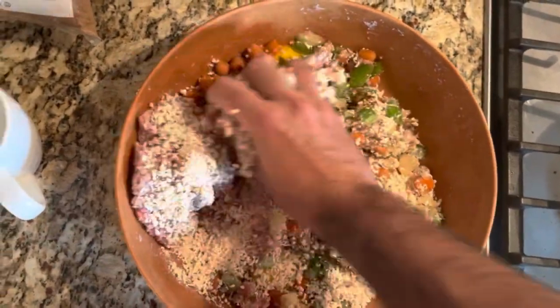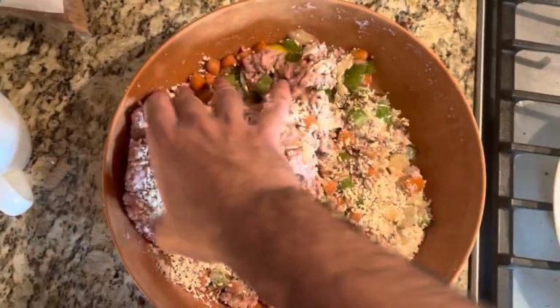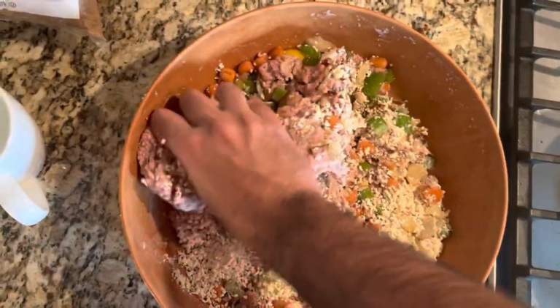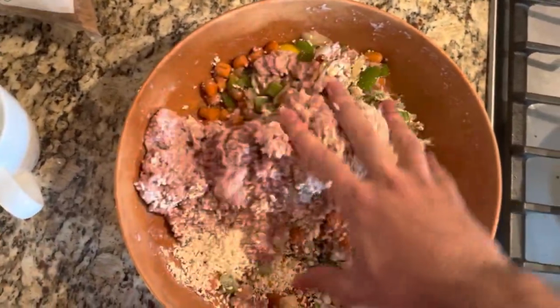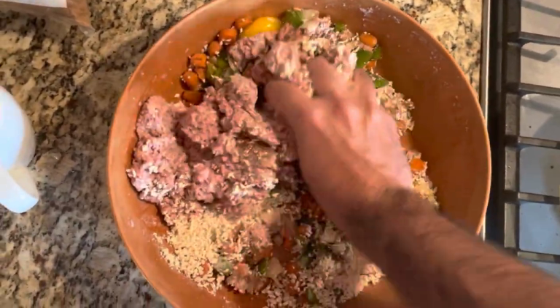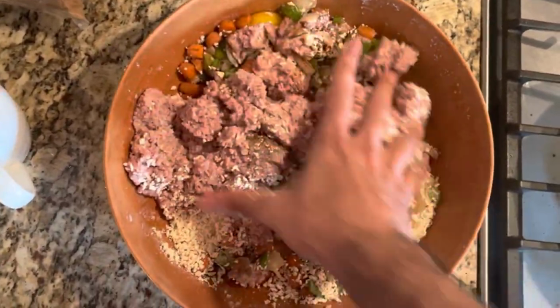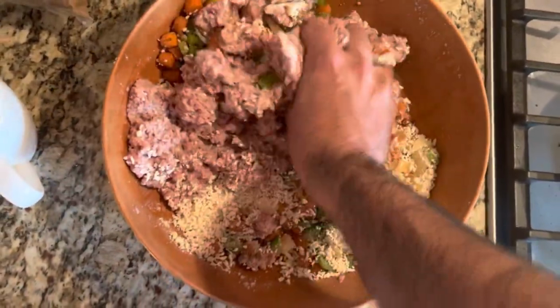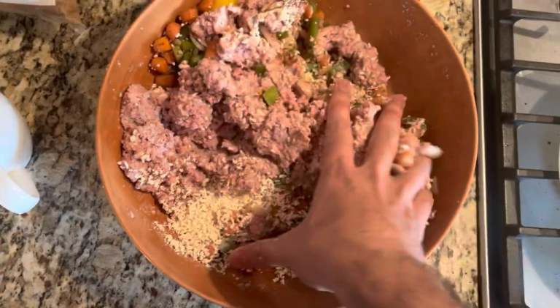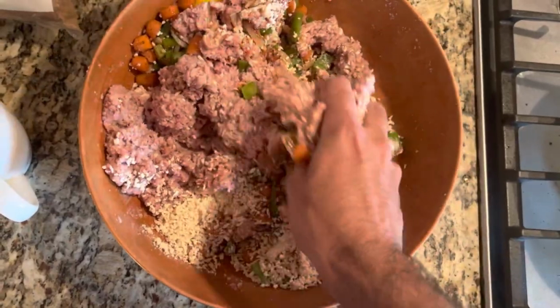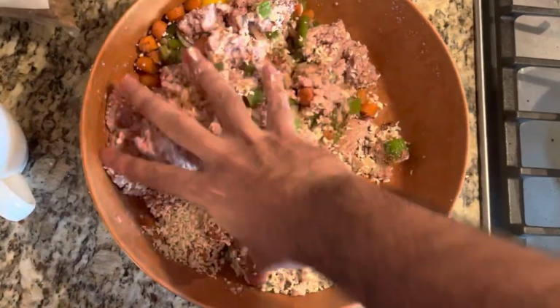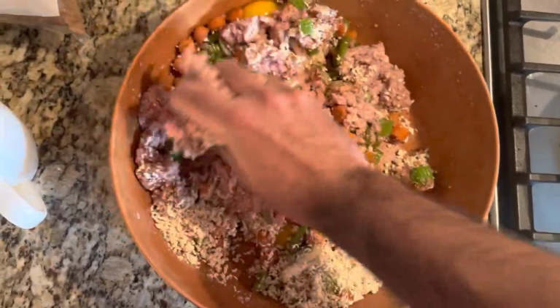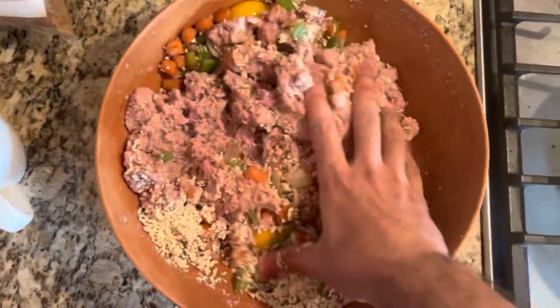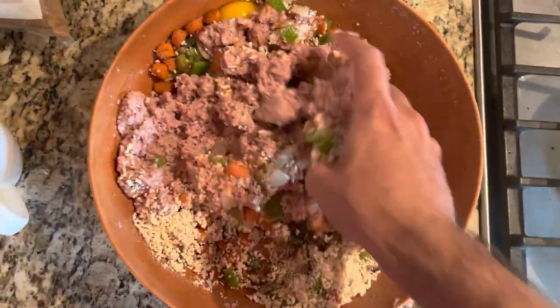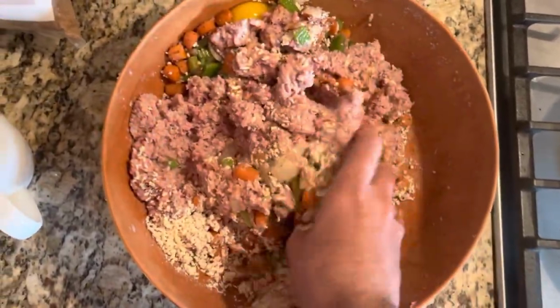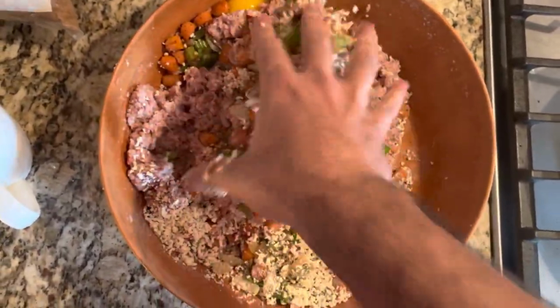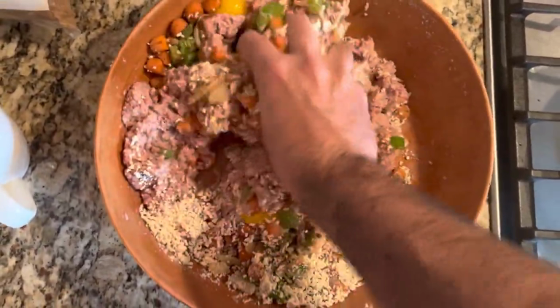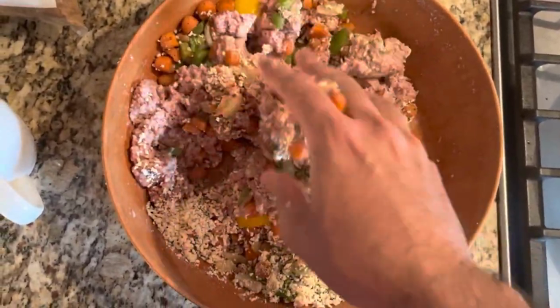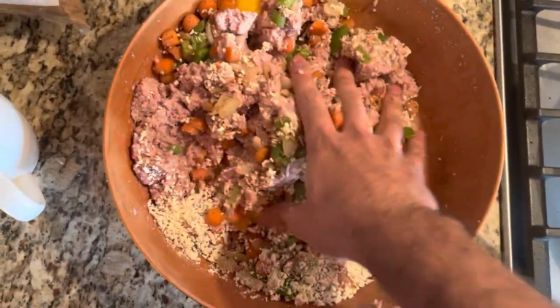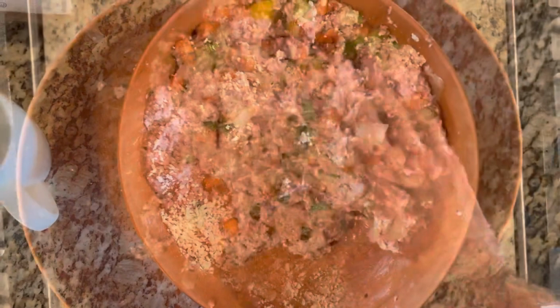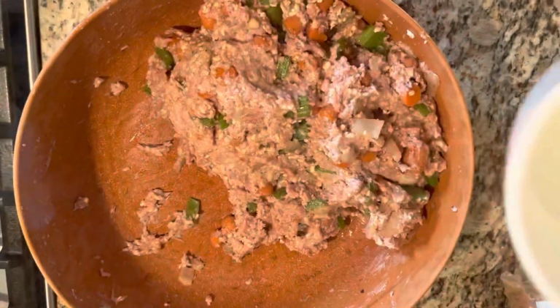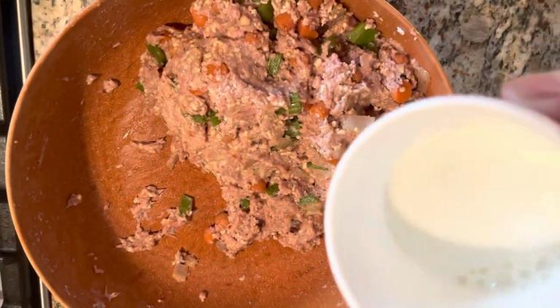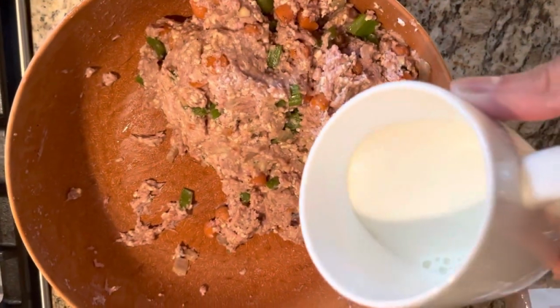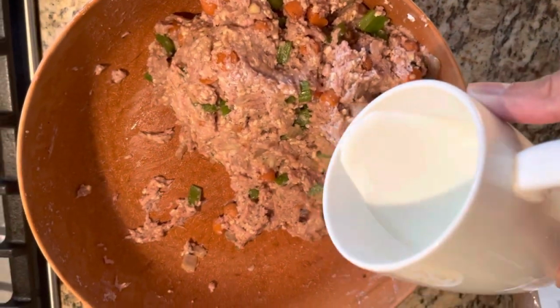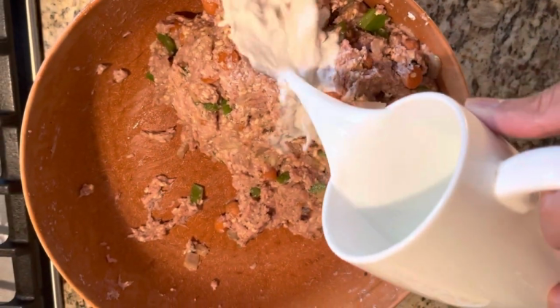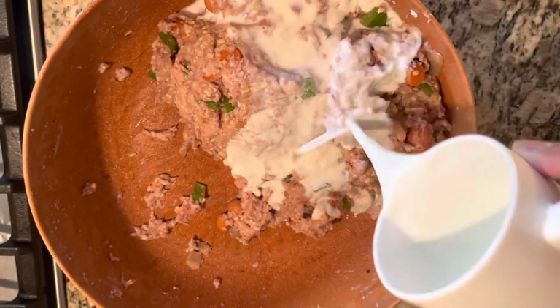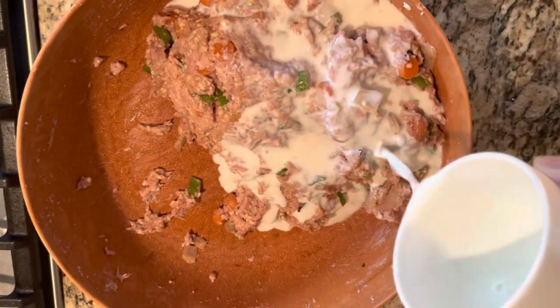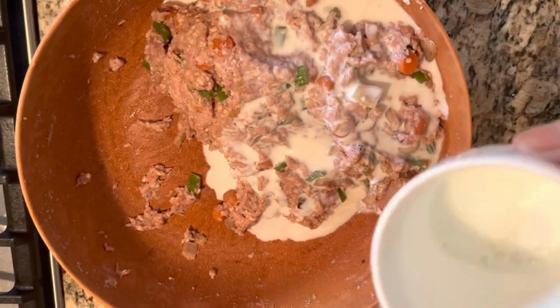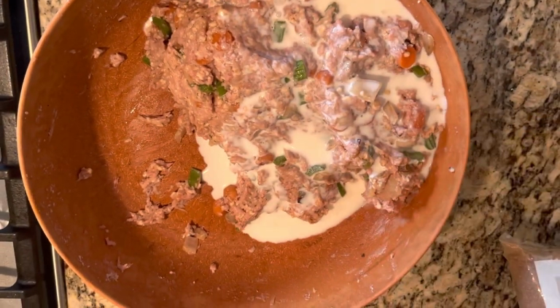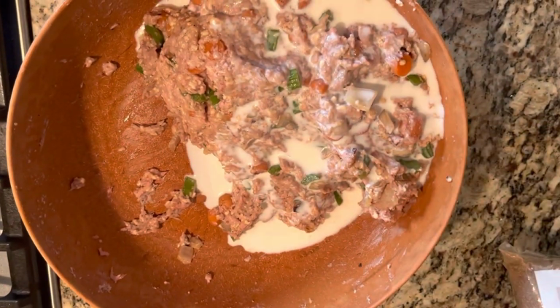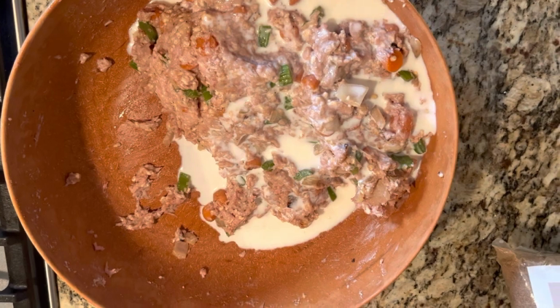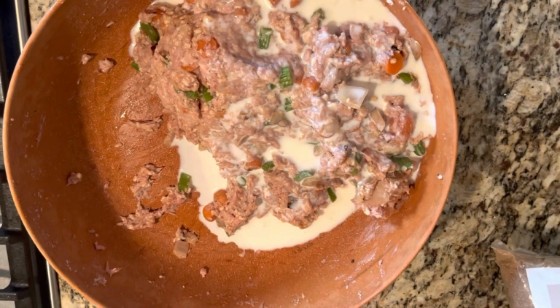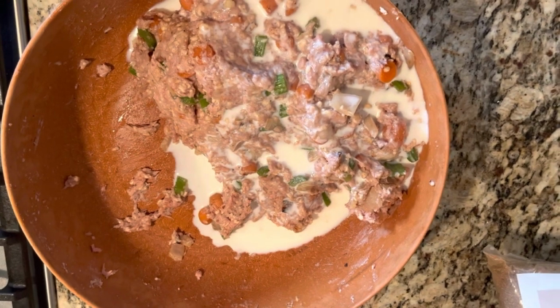Make sure you have the eggs and the breadcrumbs incorporated because this is what's going to give our meatloaf some shape. Add half a cup of milk to our meatloaf and just give this a good mix.